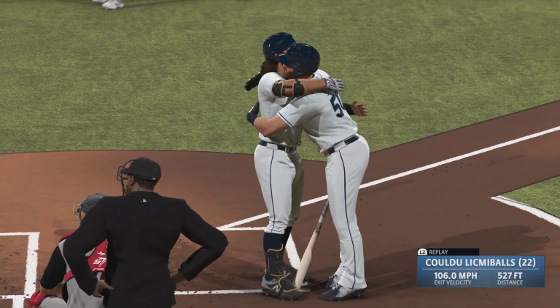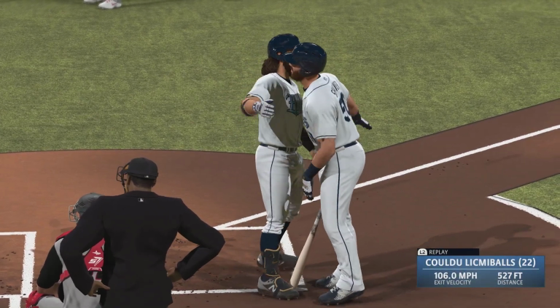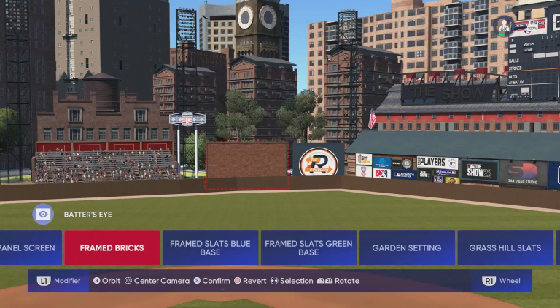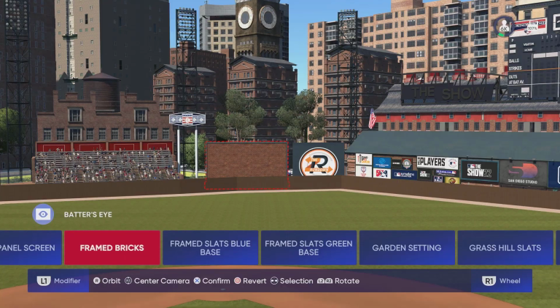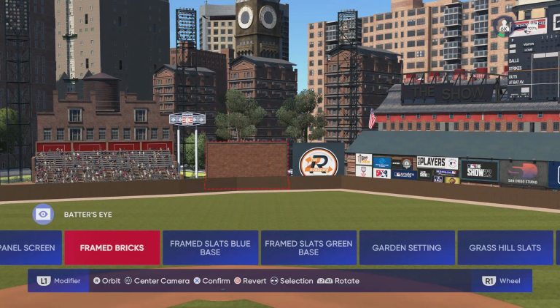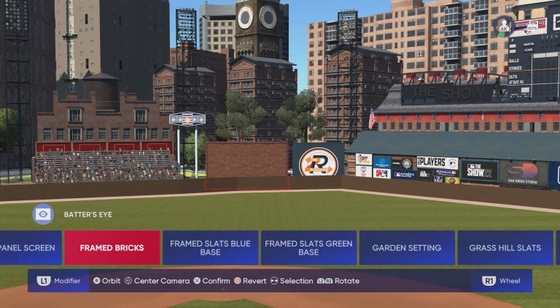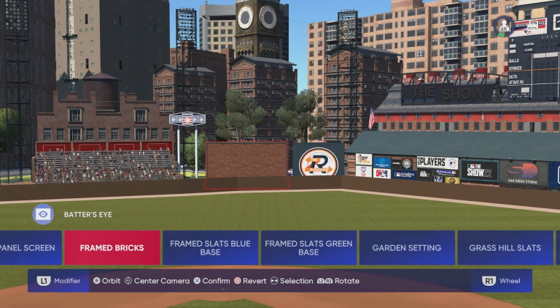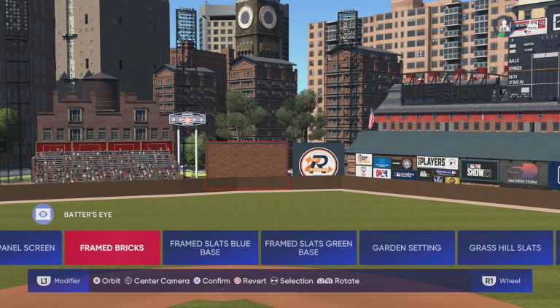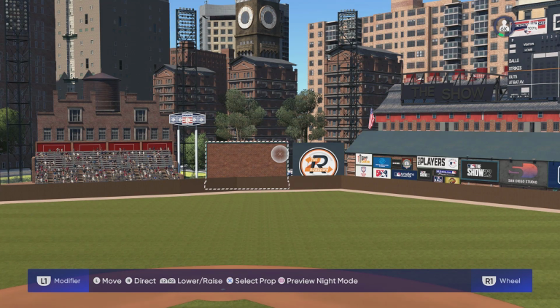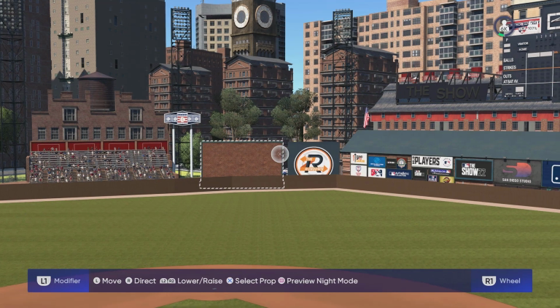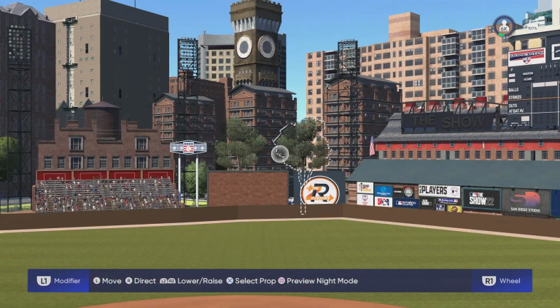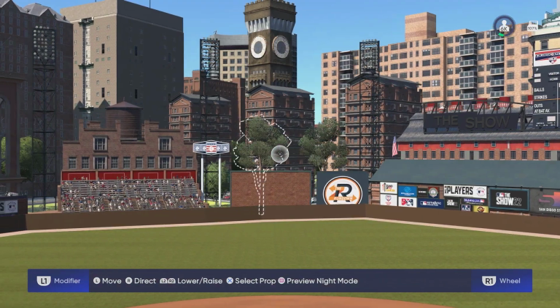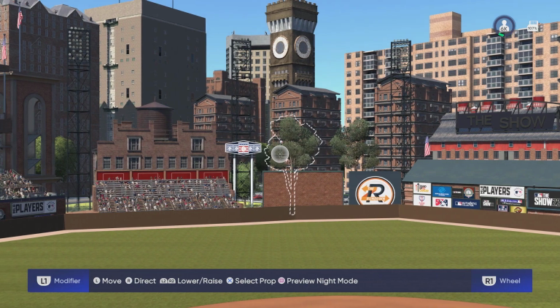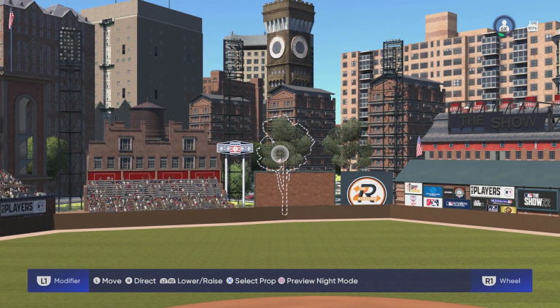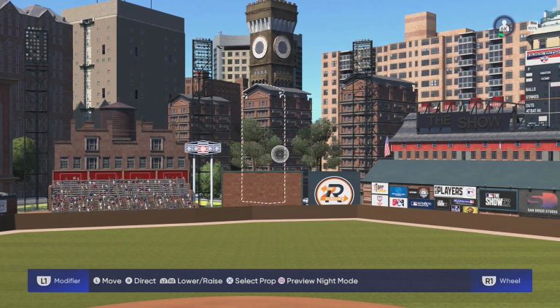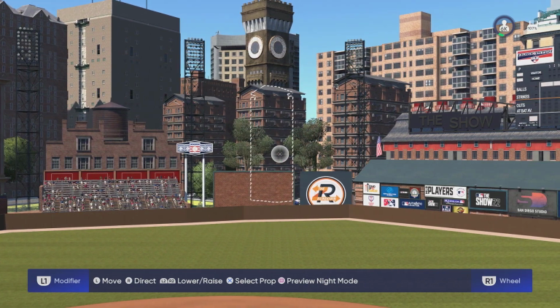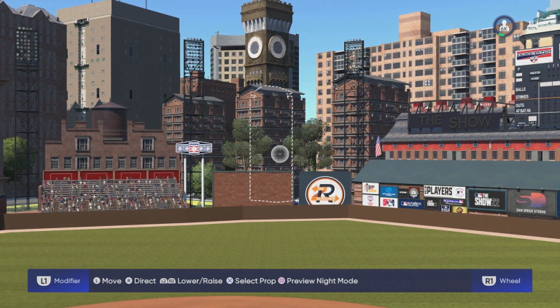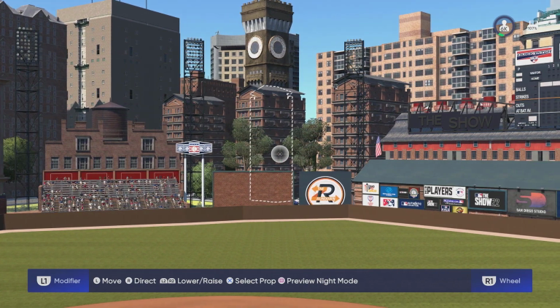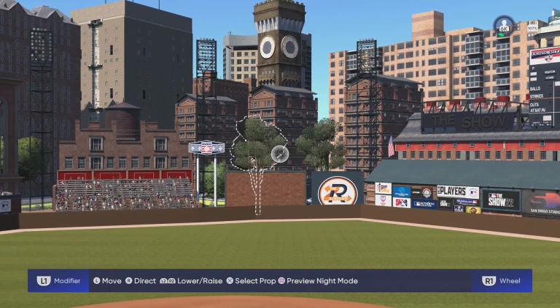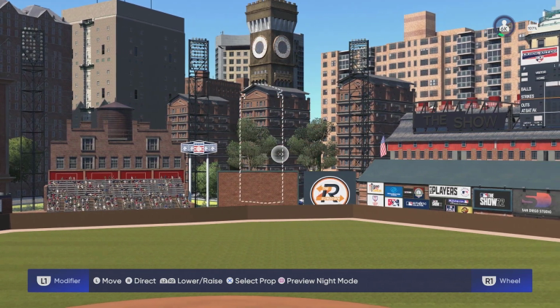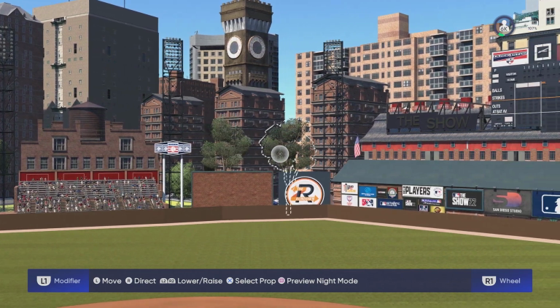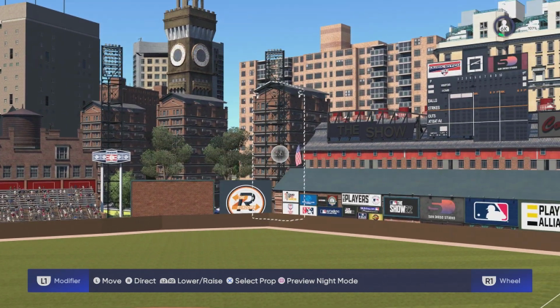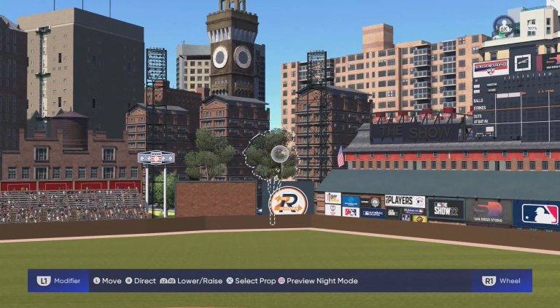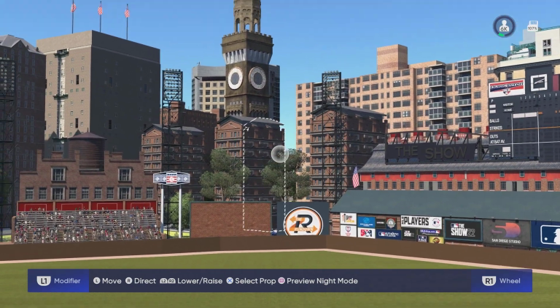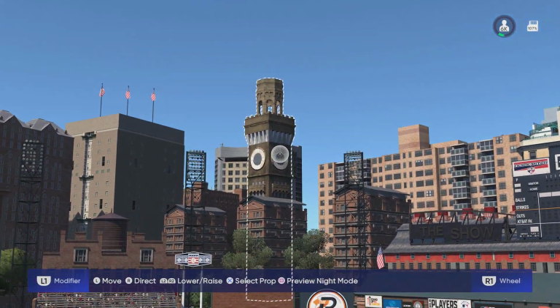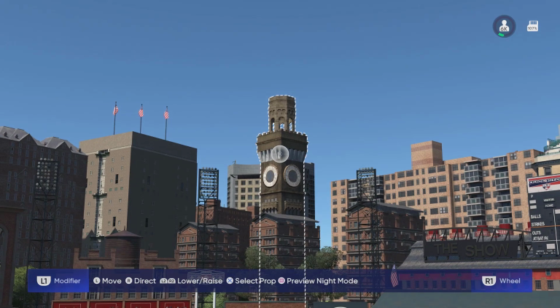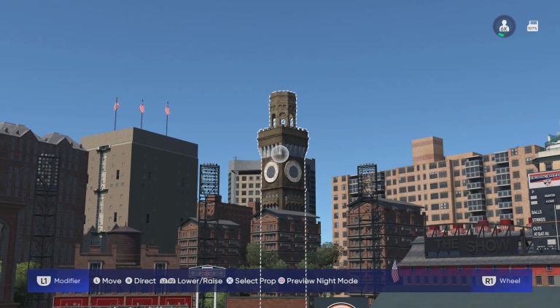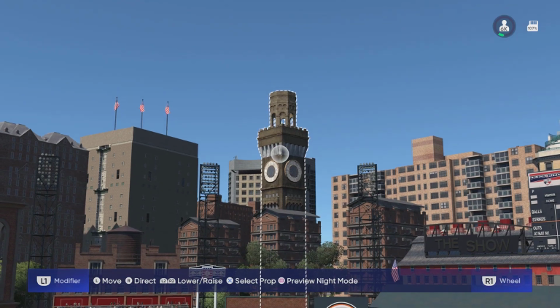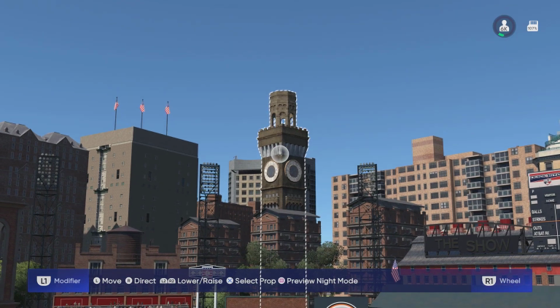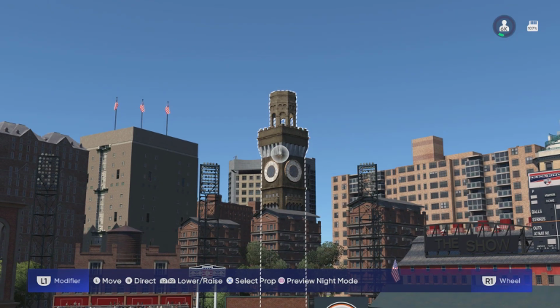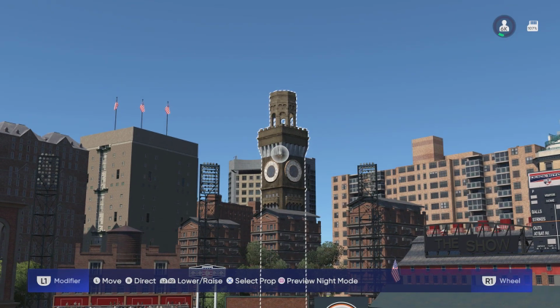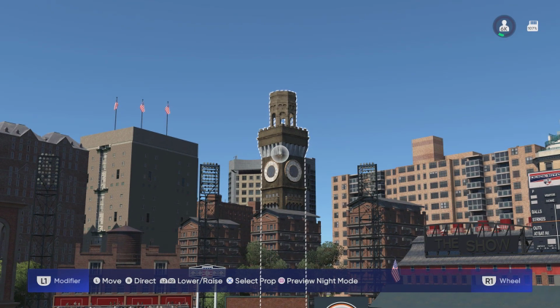In center field we have a frame brick batter's eye. Behind that we have some apartment buildings, some trees surrounding it, some light fixtures, and then a huge clock tower deep beyond the batter's eye.